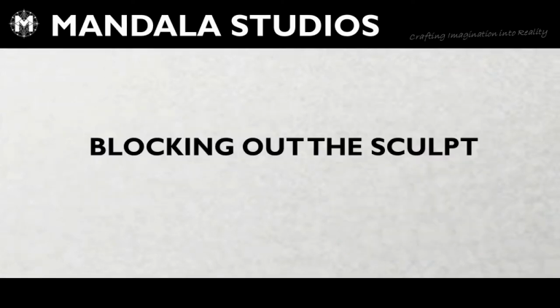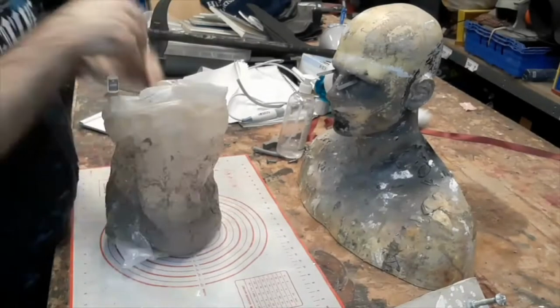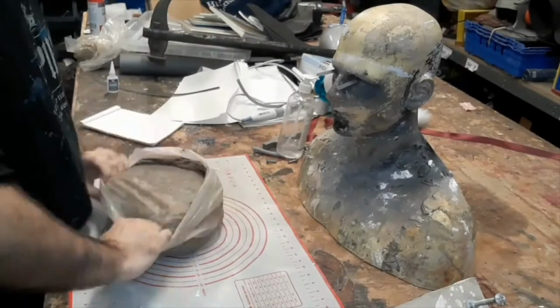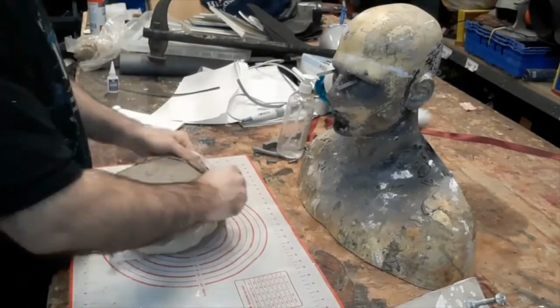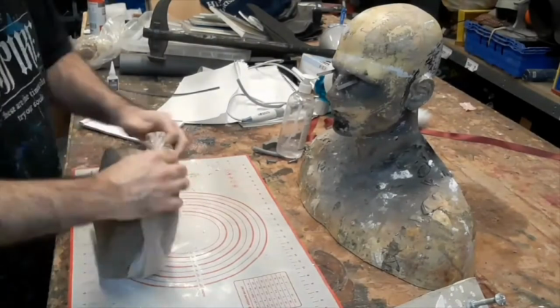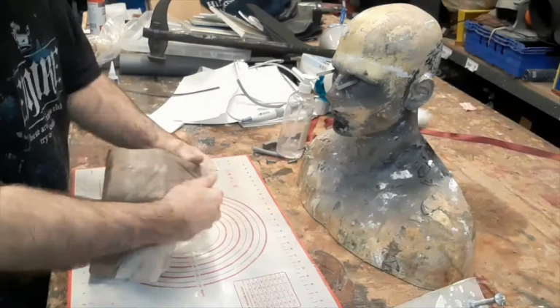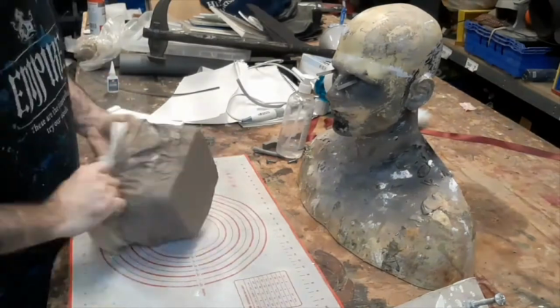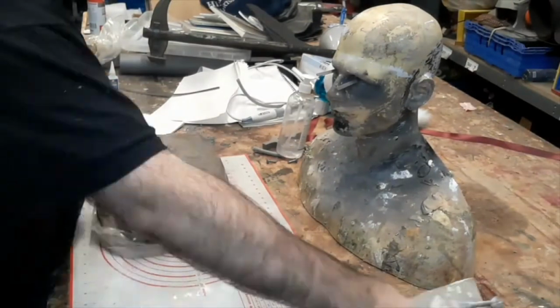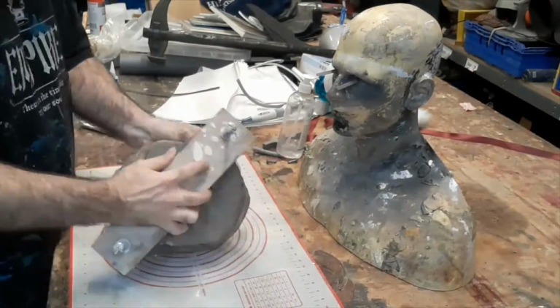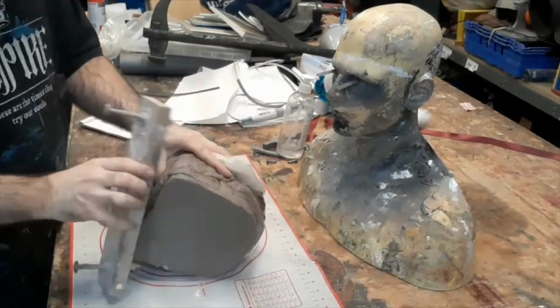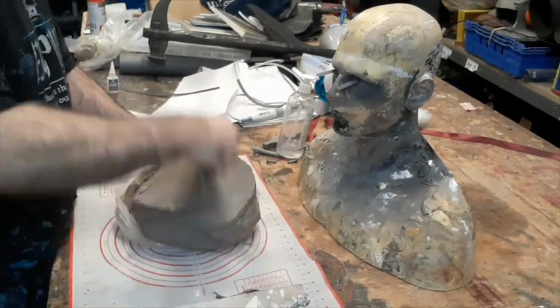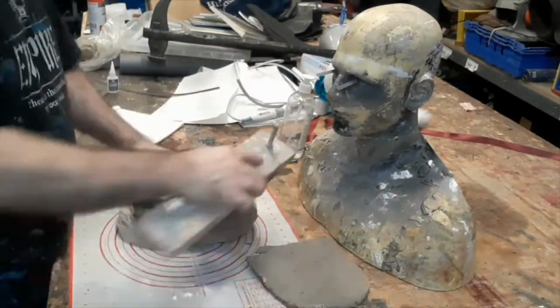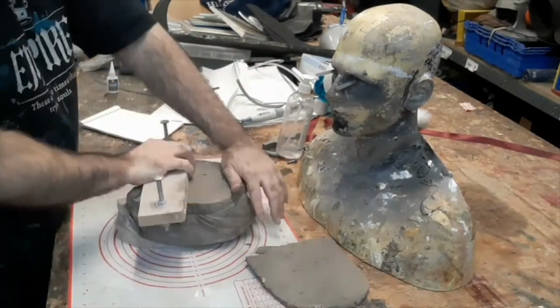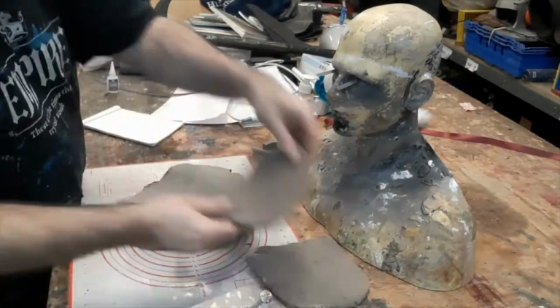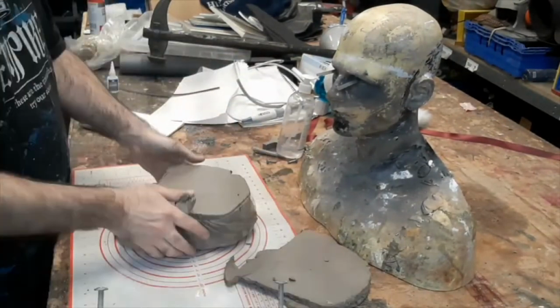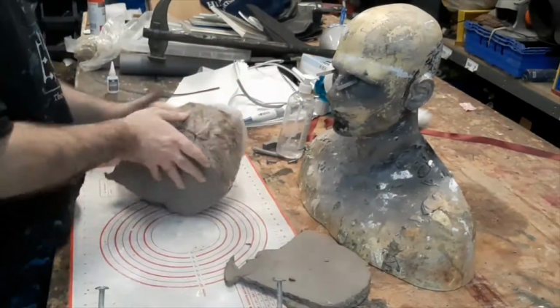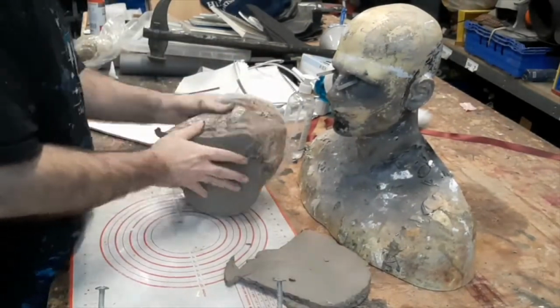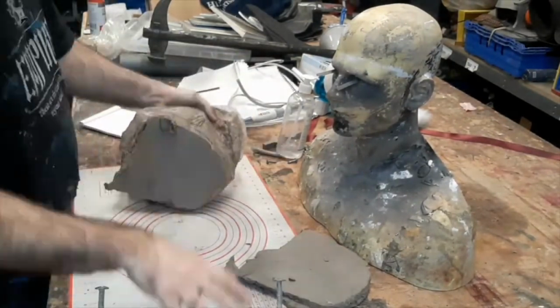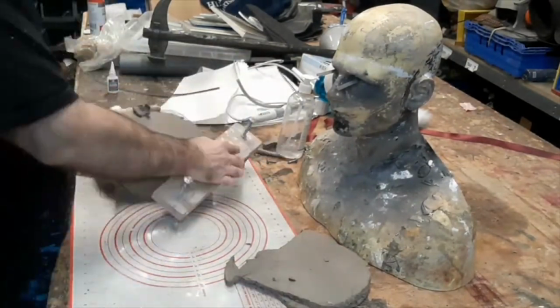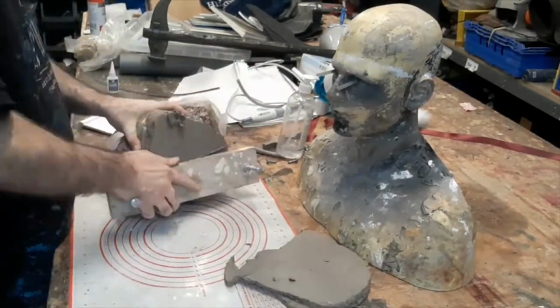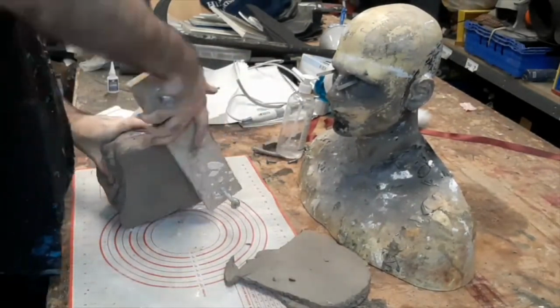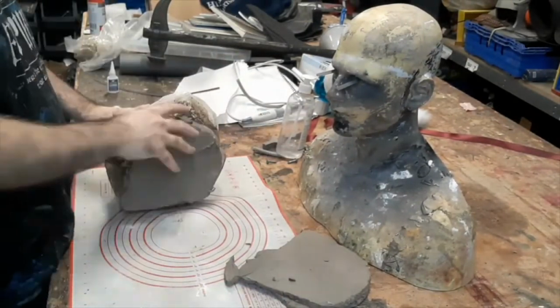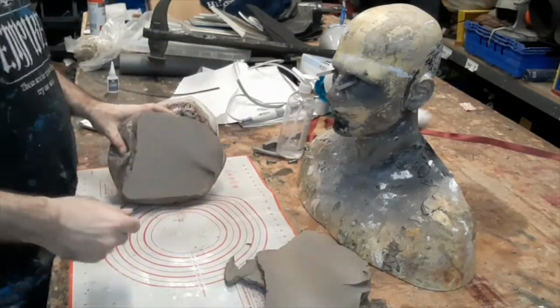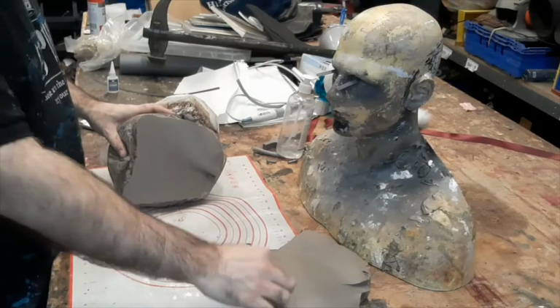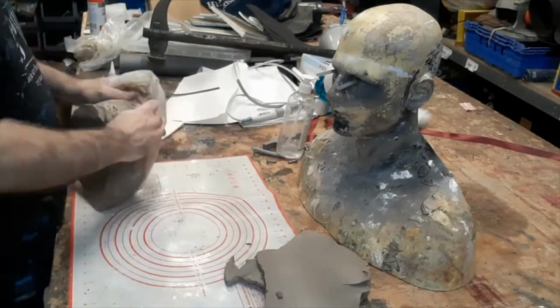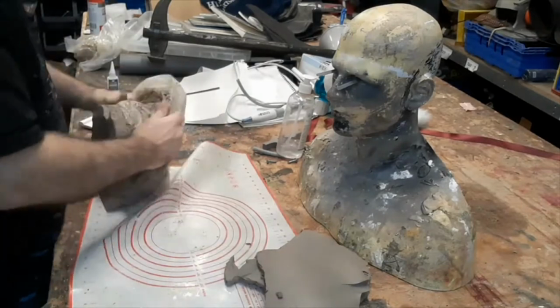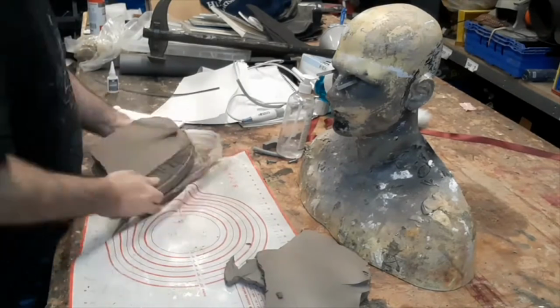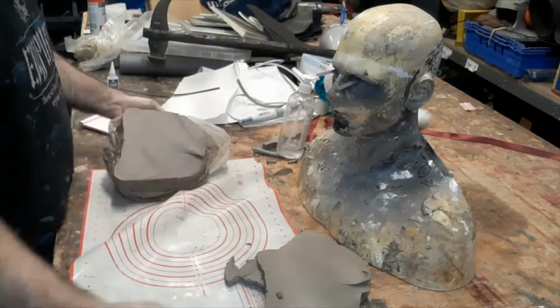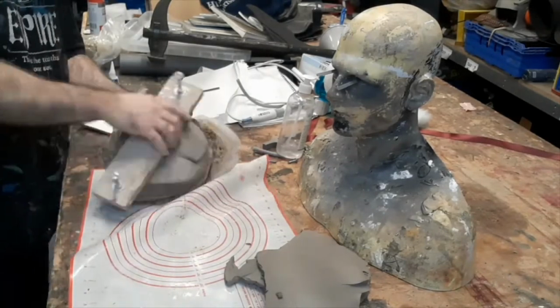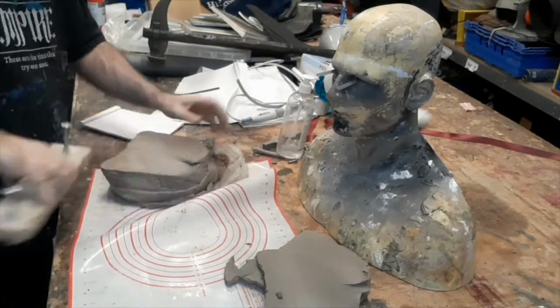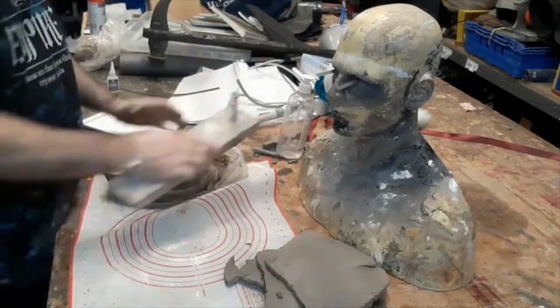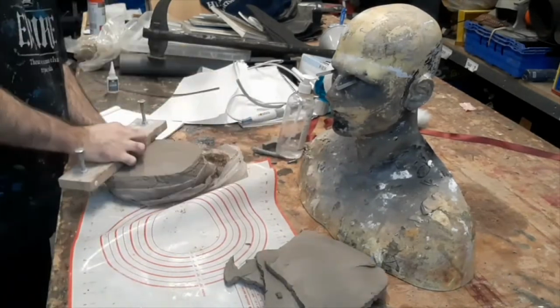To start with we're going to block out the sculpt. We've got a bag of wet clay and we're just going to cut off slabs with a clay cutter so that we've got easy-to-manage sections of clay to deal with.